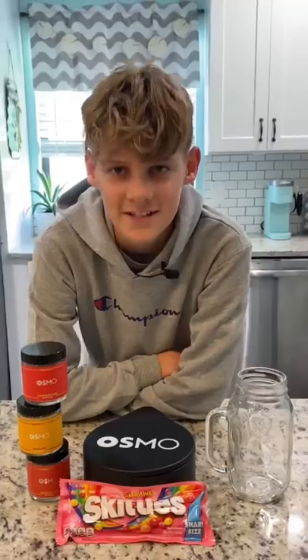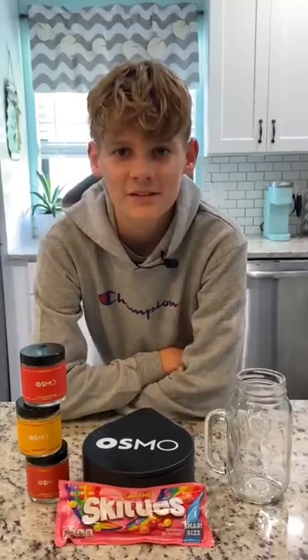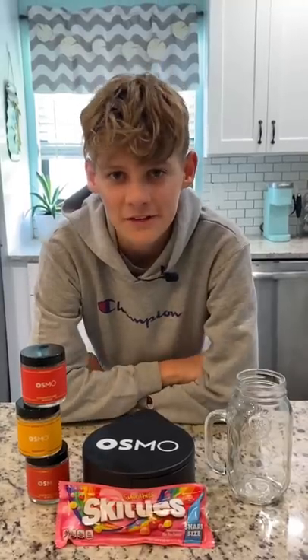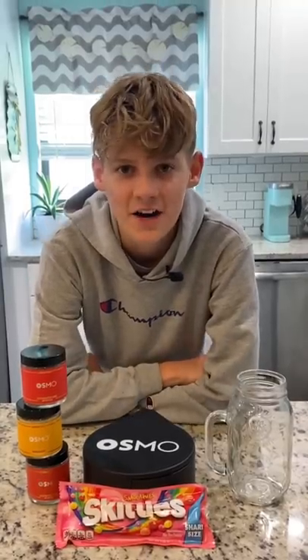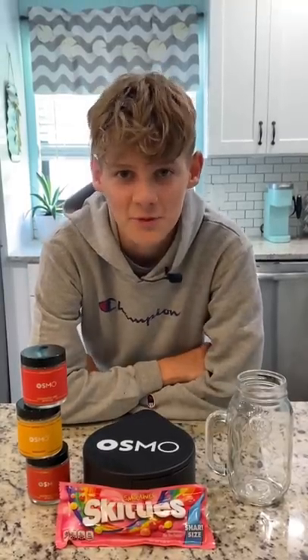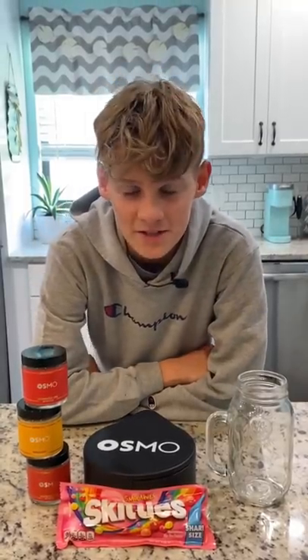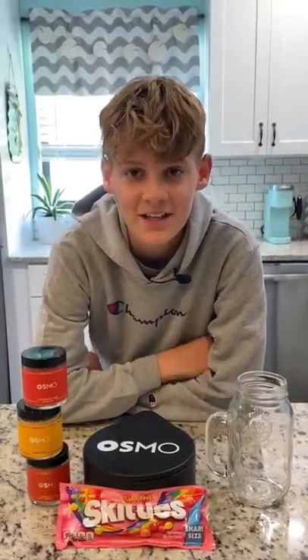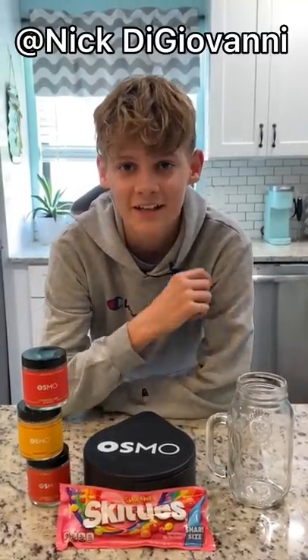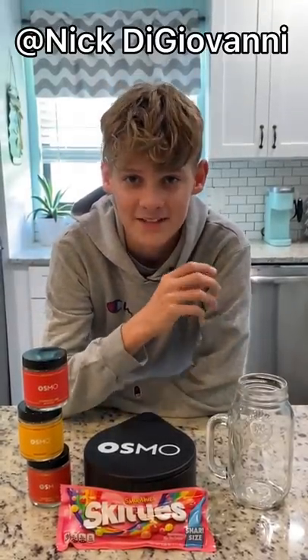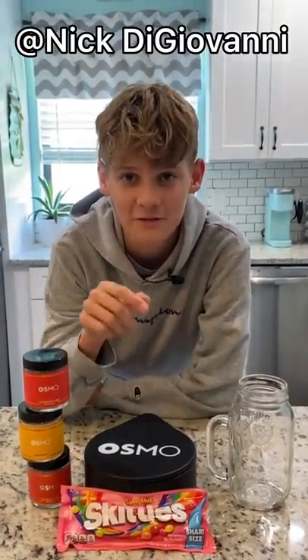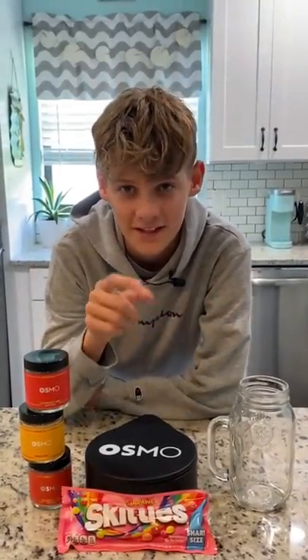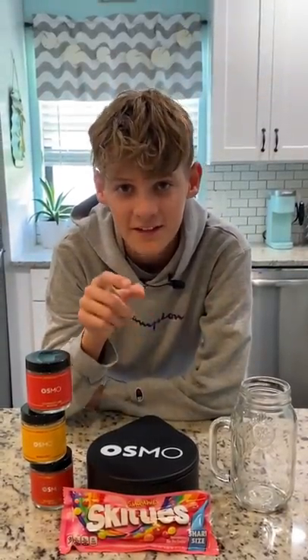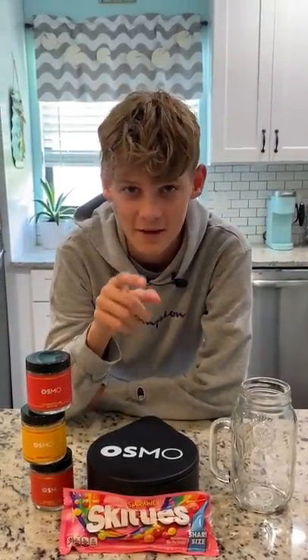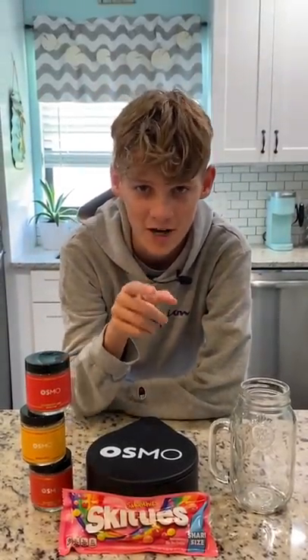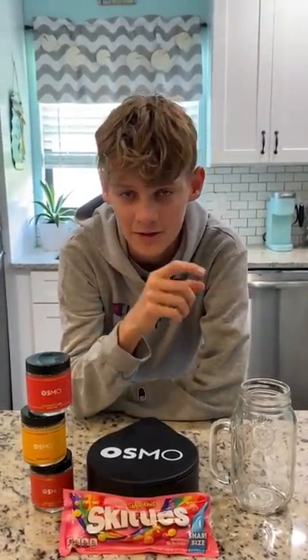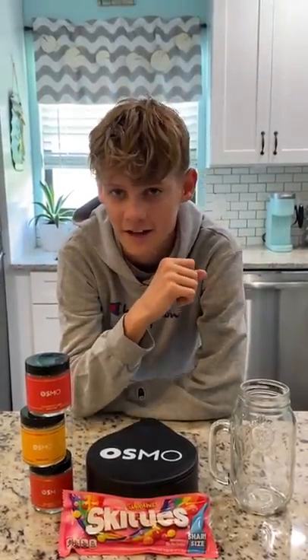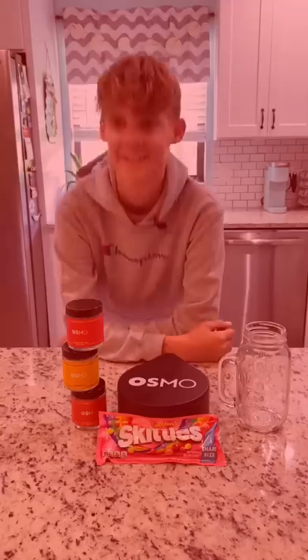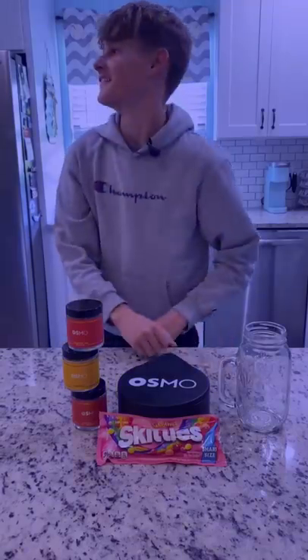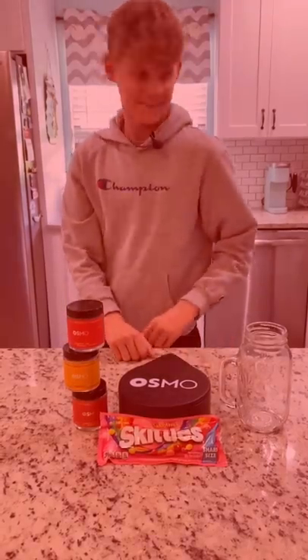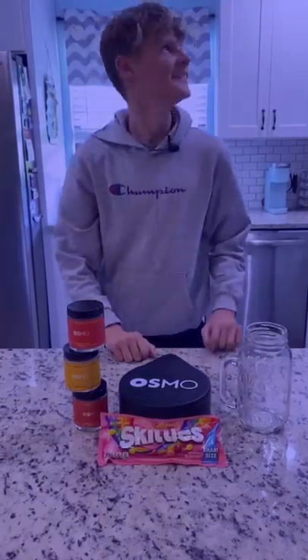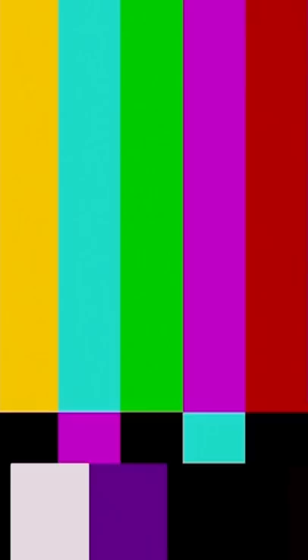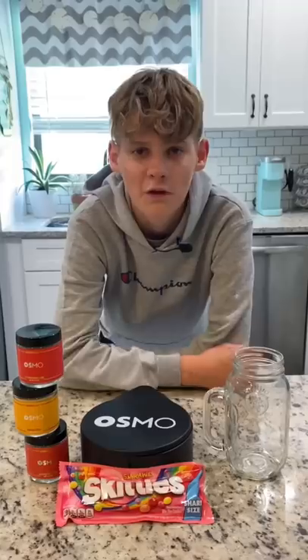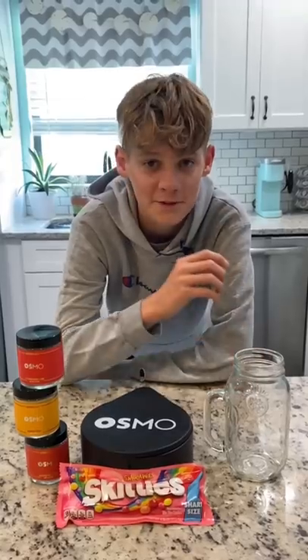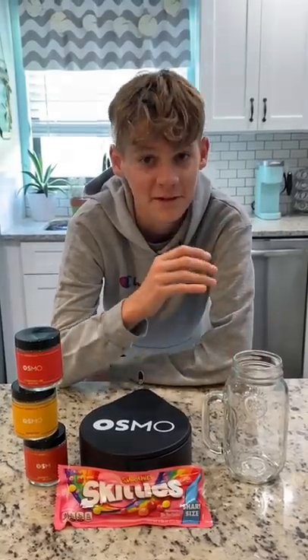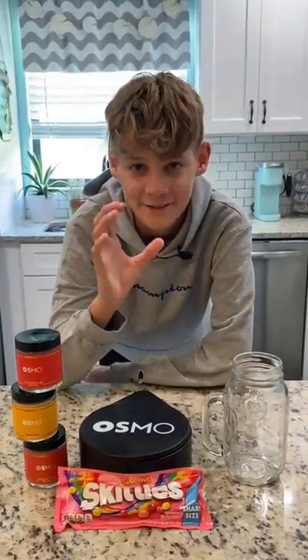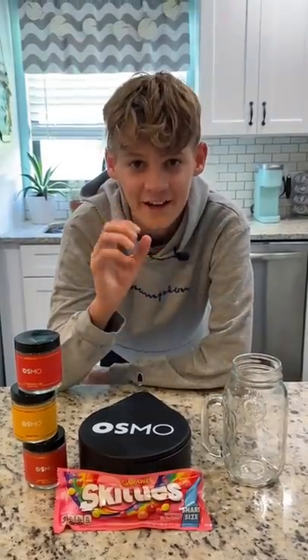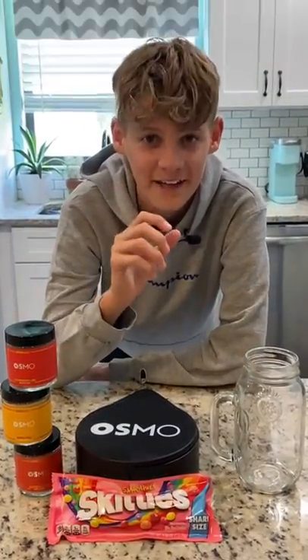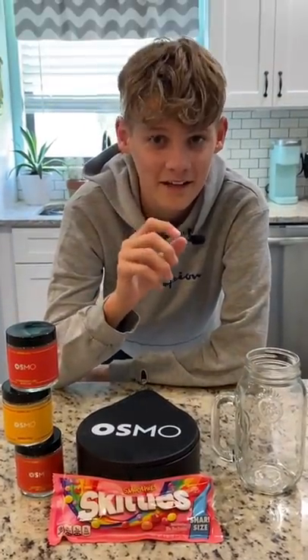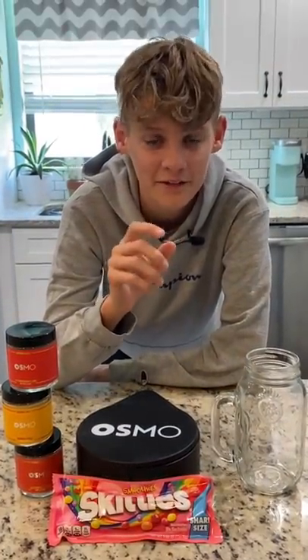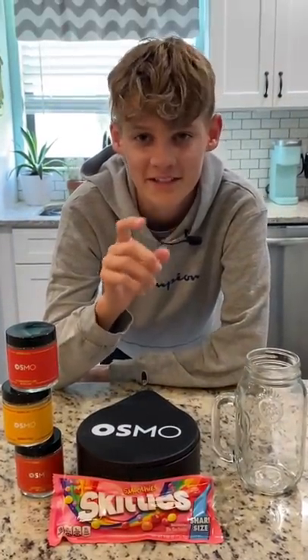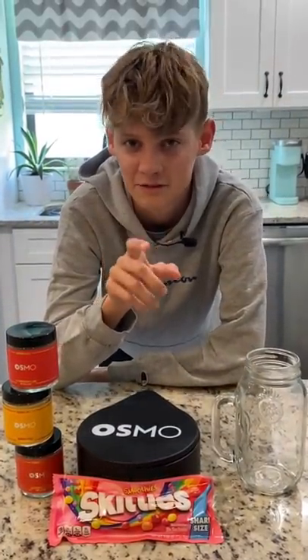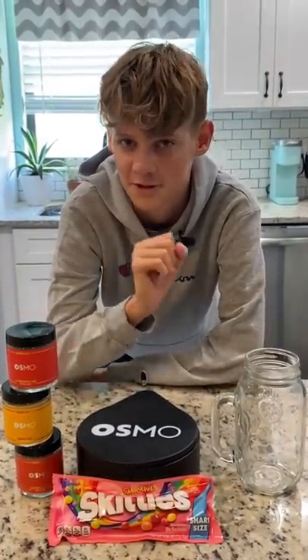To celebrate the new release of the Osmo Rimming Salts, Nick made a Skittle infused tequila and today we're gonna try to recreate that. For obvious reasons we can't do that, but I can make a kid-friendly Skittle infused drink.